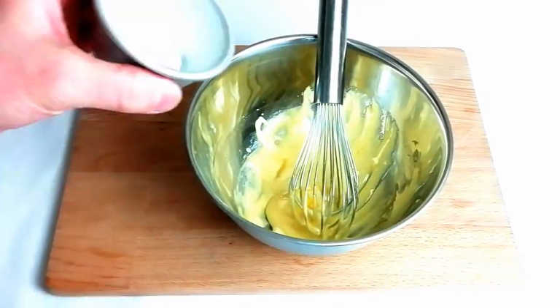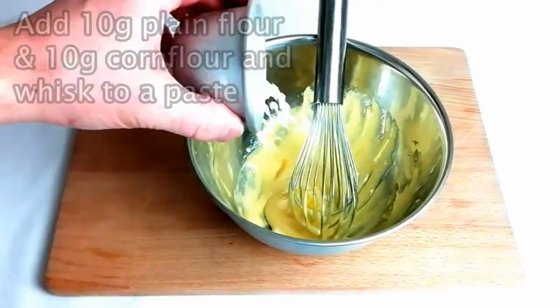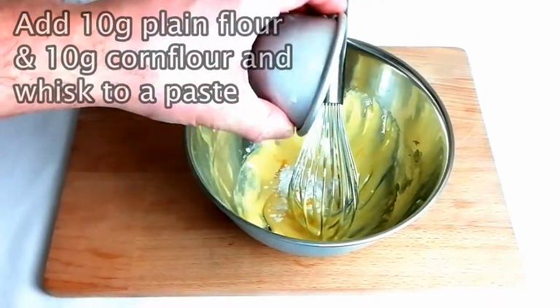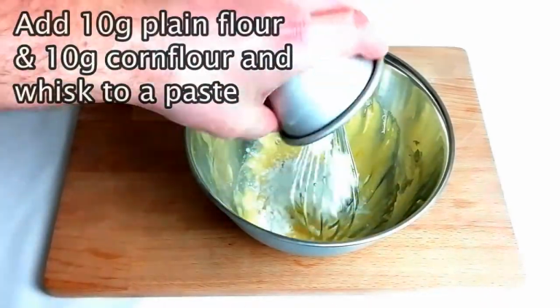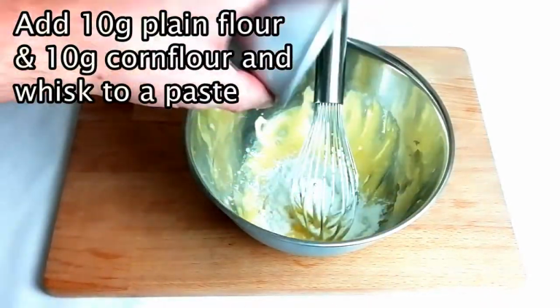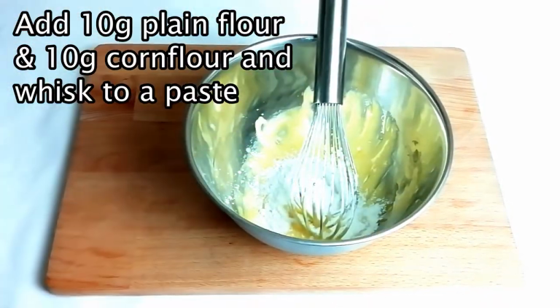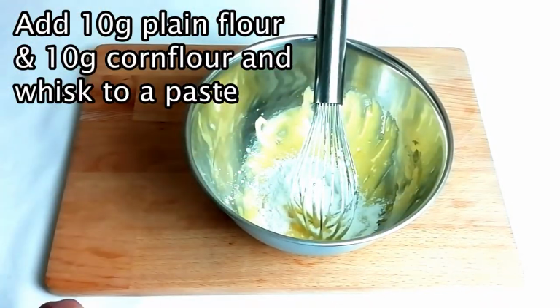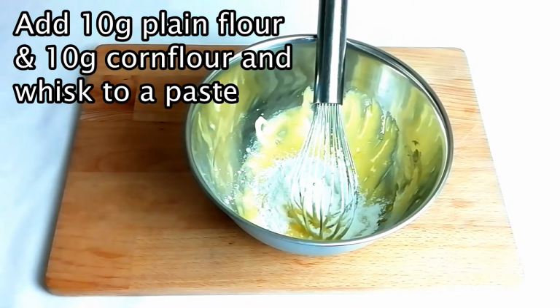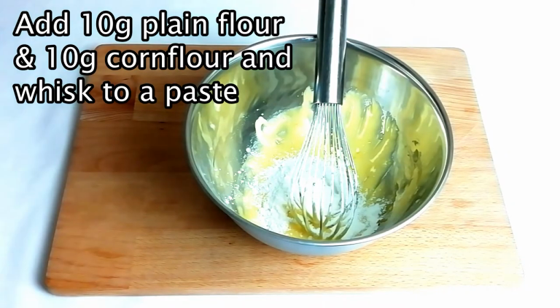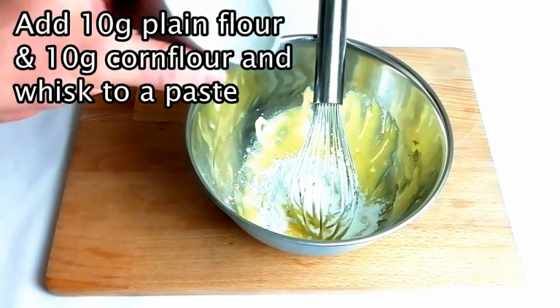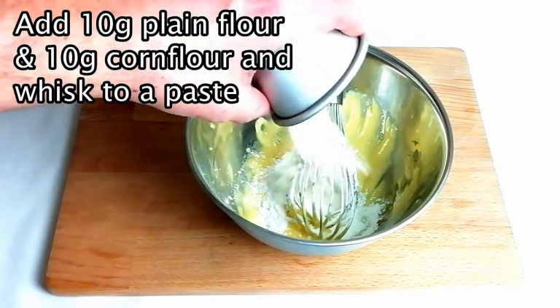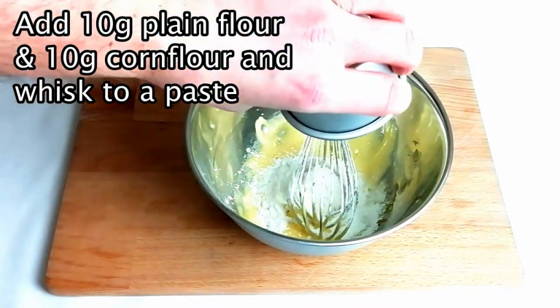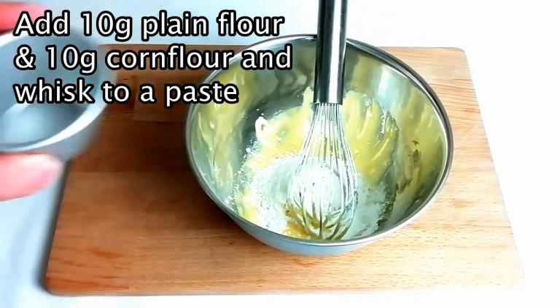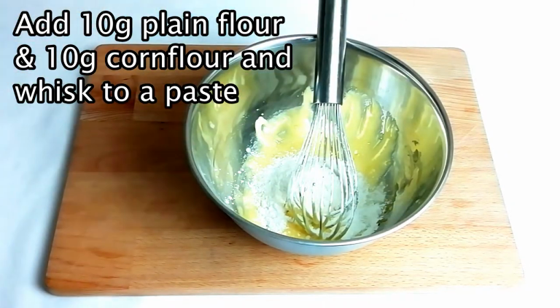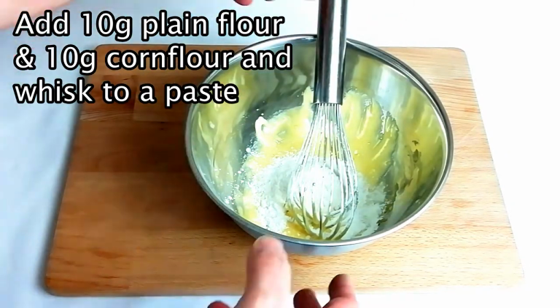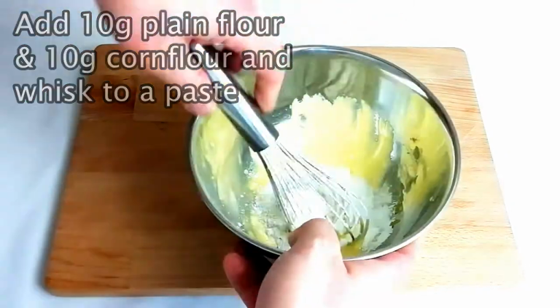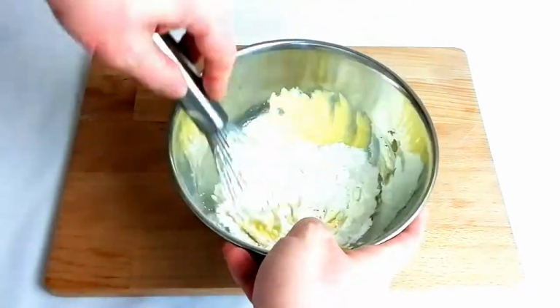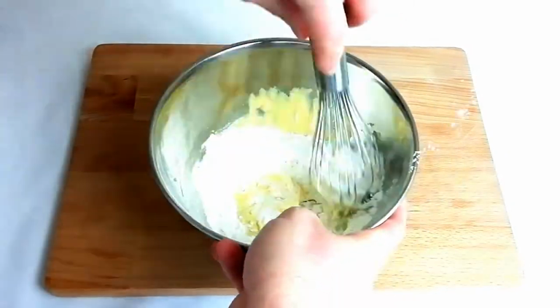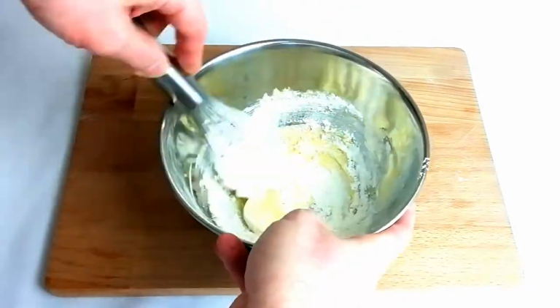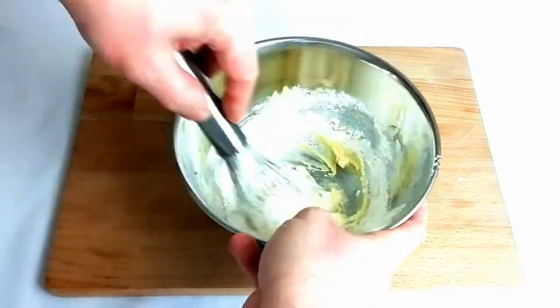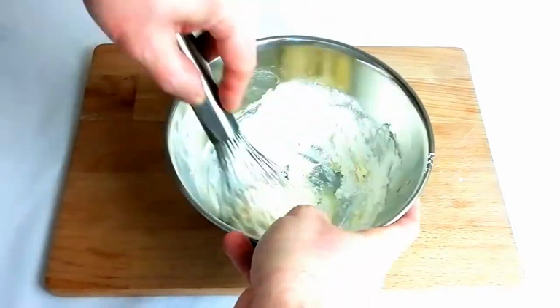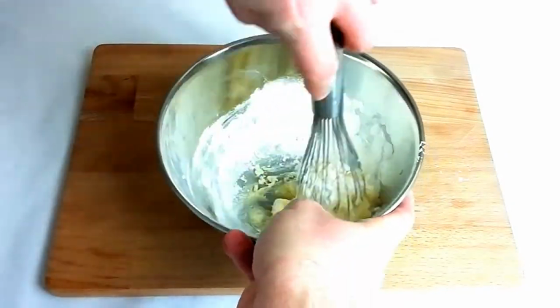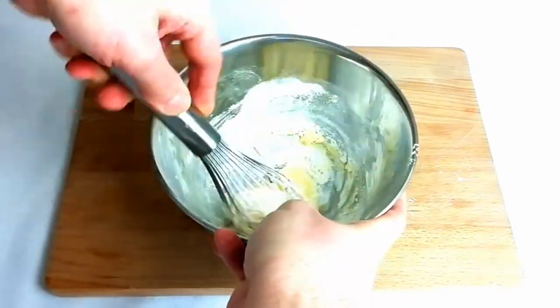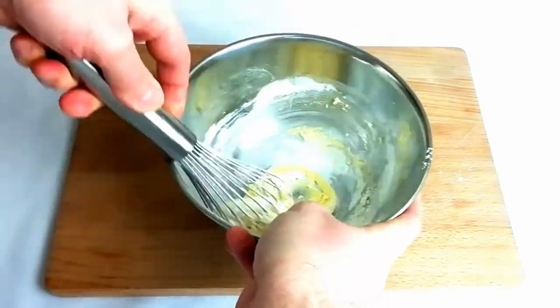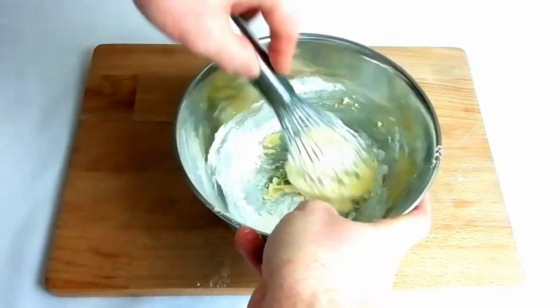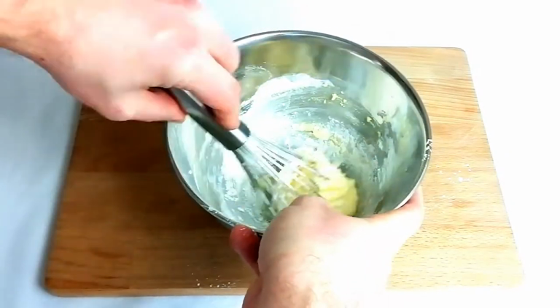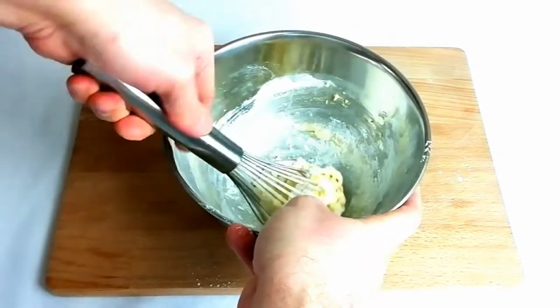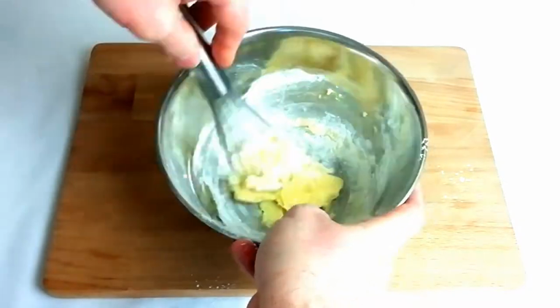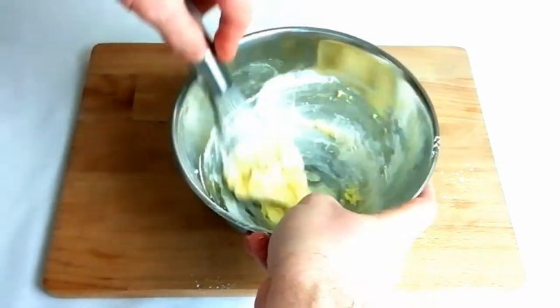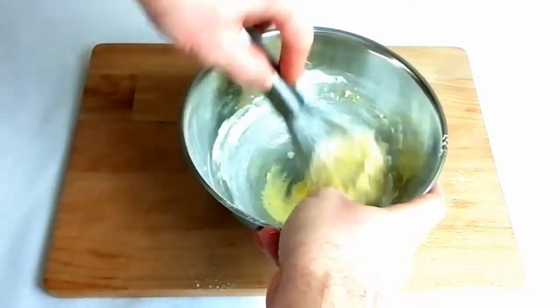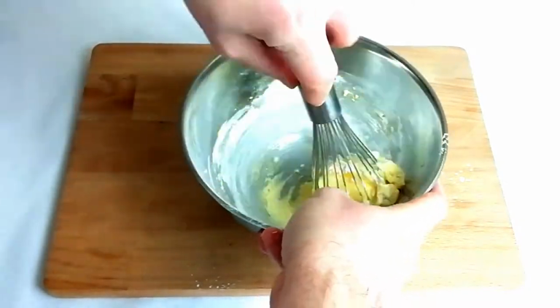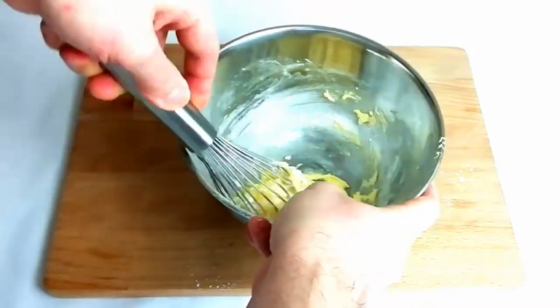The next stage is to add your flour and cornflour to your egg mixture and then whisk to a paste. It will become very thick at this stage, but persevere and it will all become fully combined.